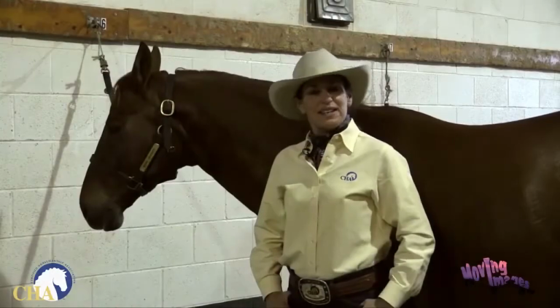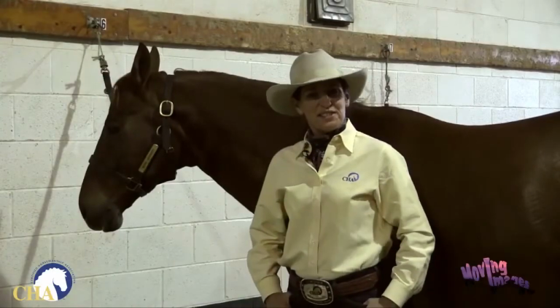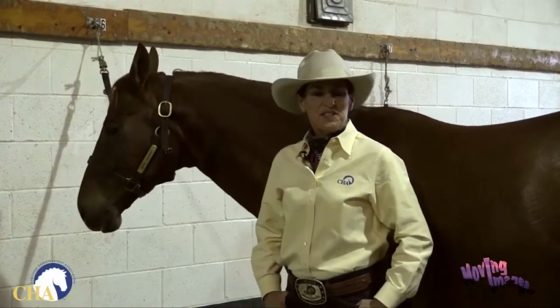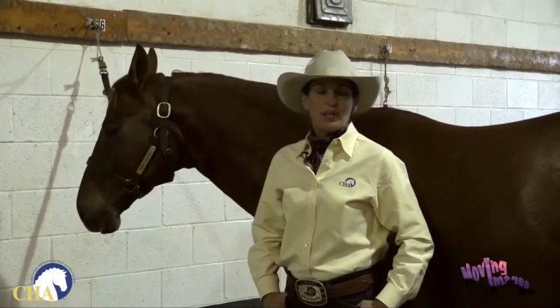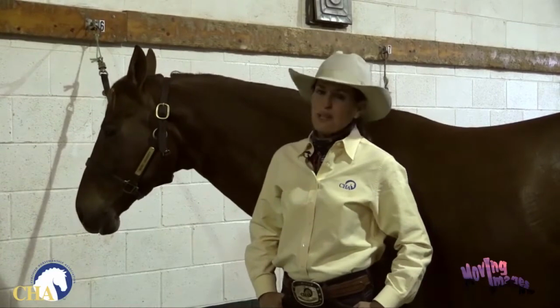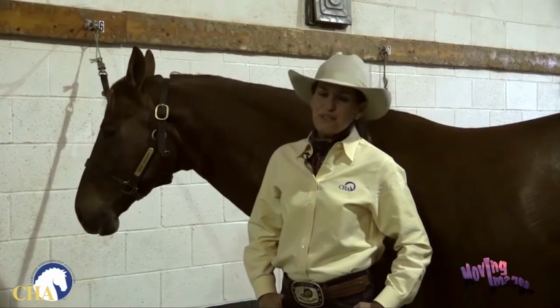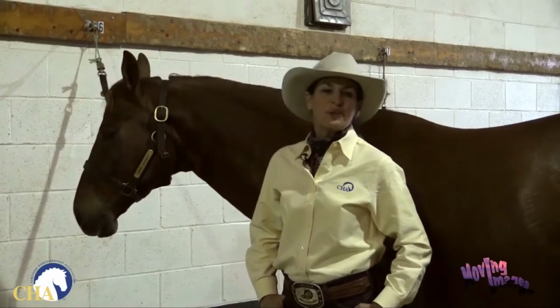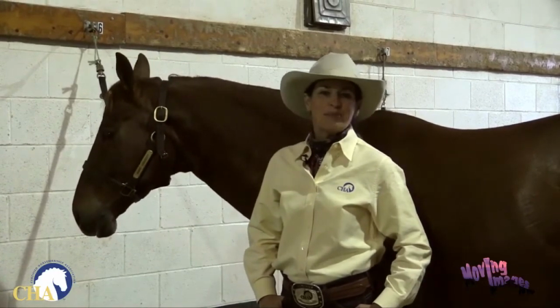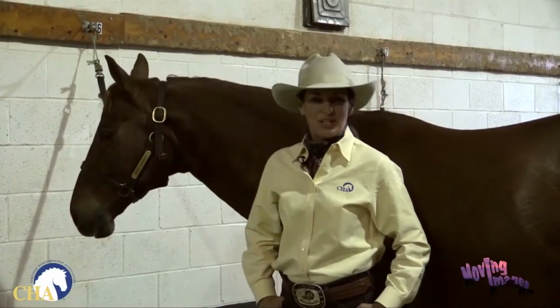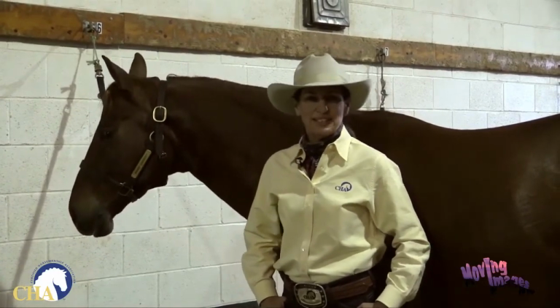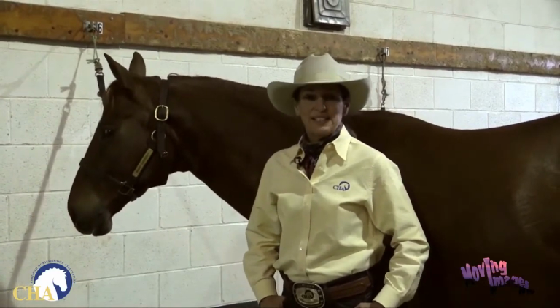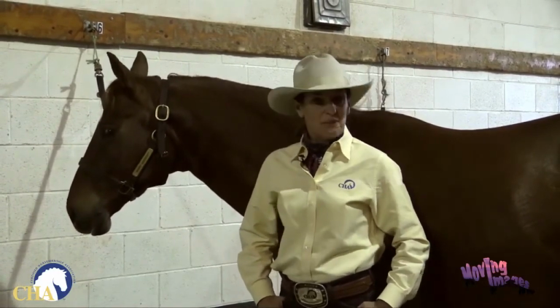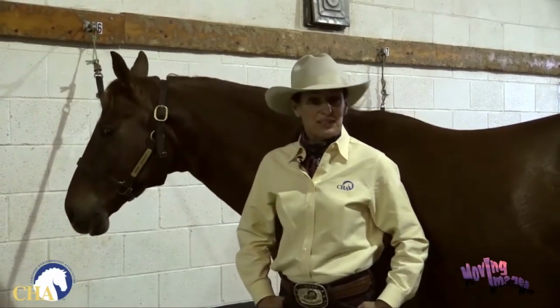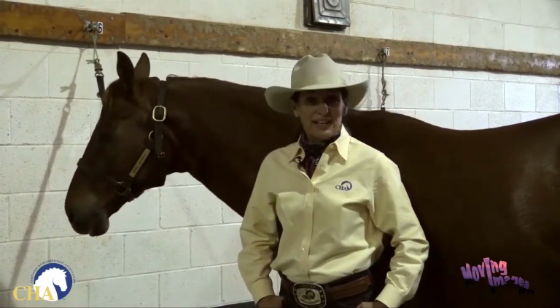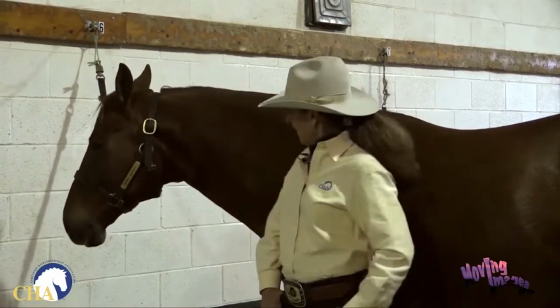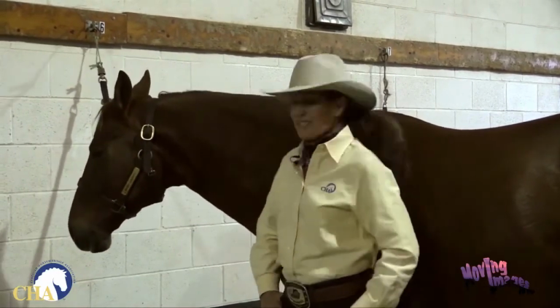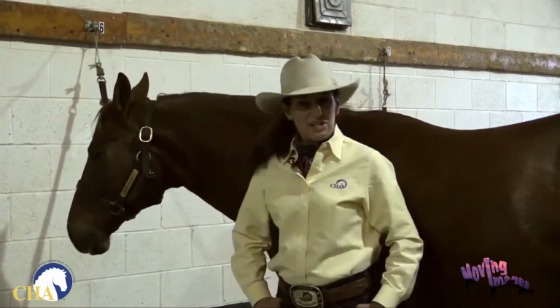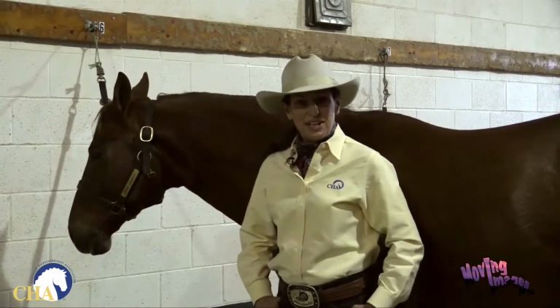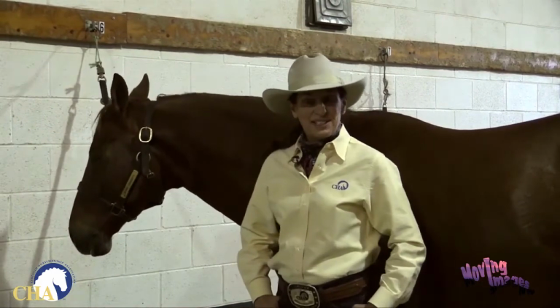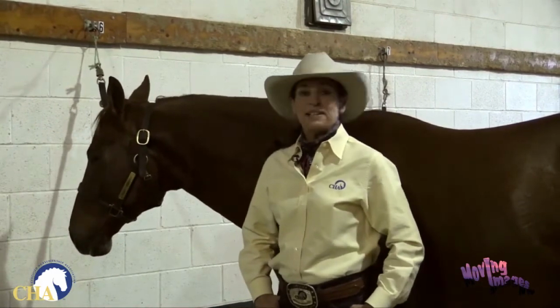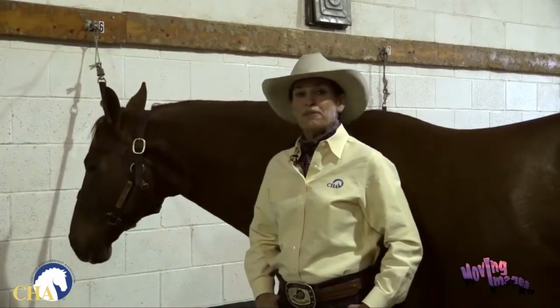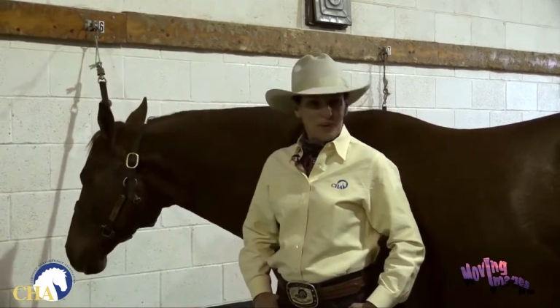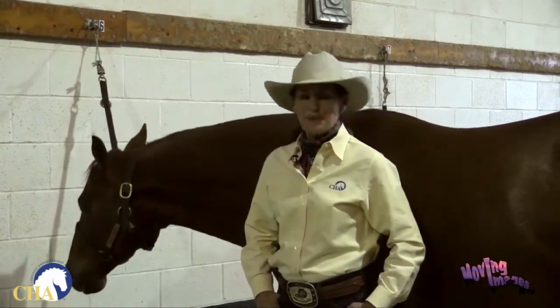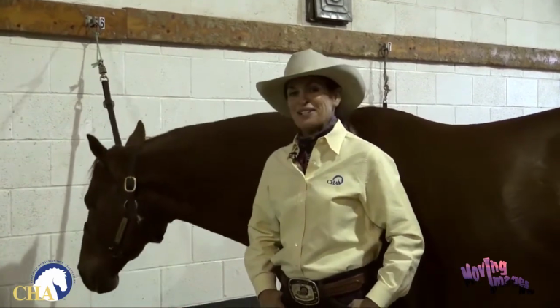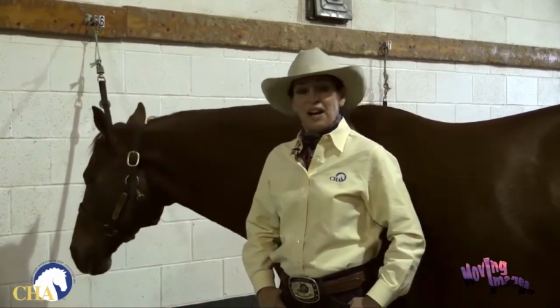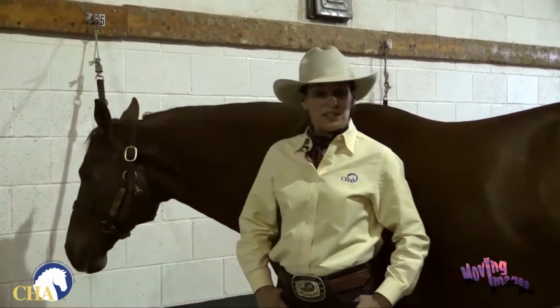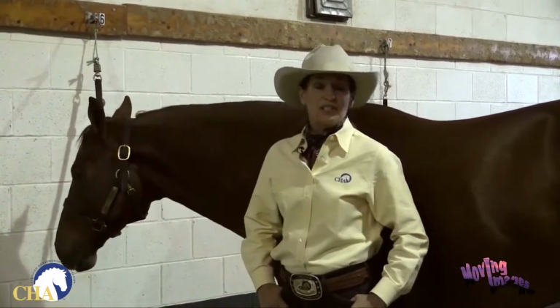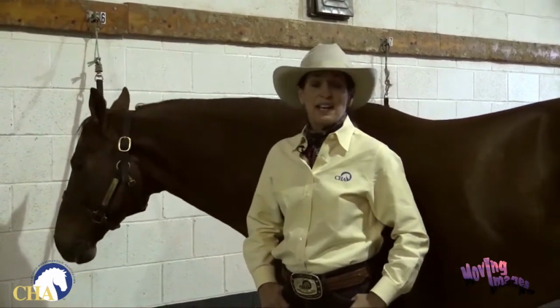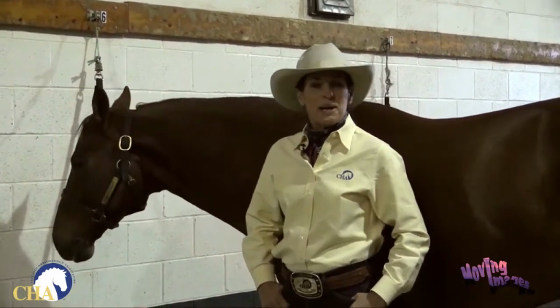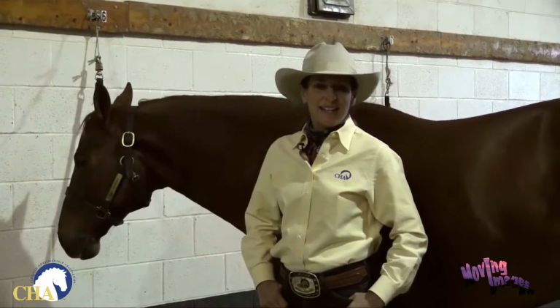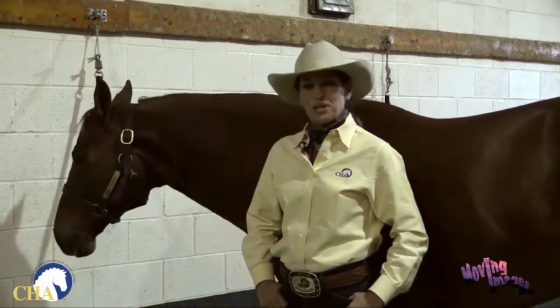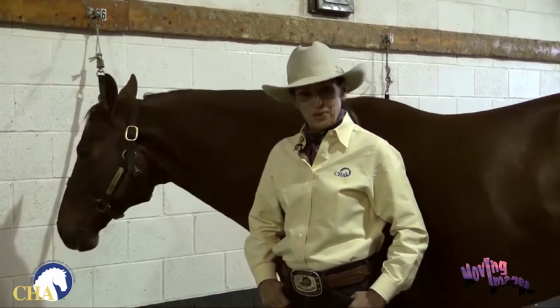This is a safety tip brought to you by the Certified Horsemanship Association. I'm Julie Goodnight and this is an AQHA gelding by the name of Smokin' Coronas. I'm here to talk to you today about saddling the western horse.